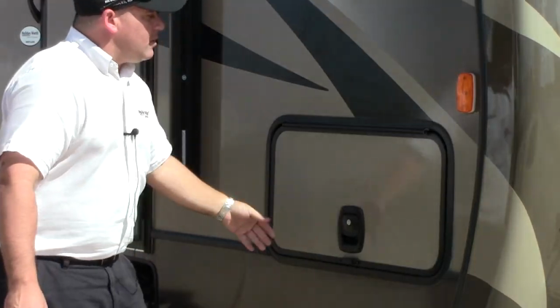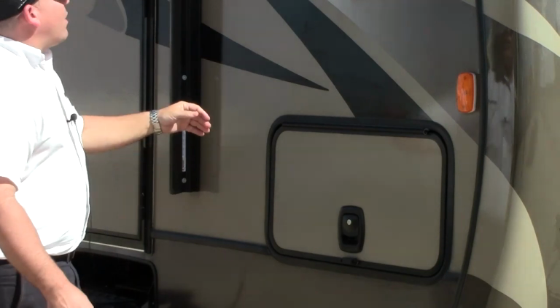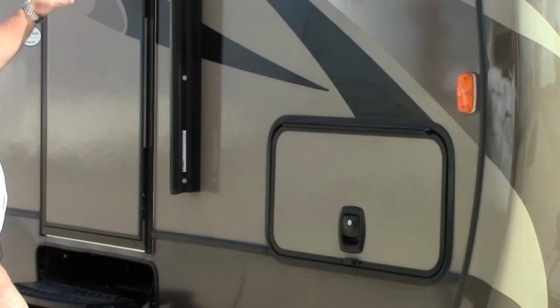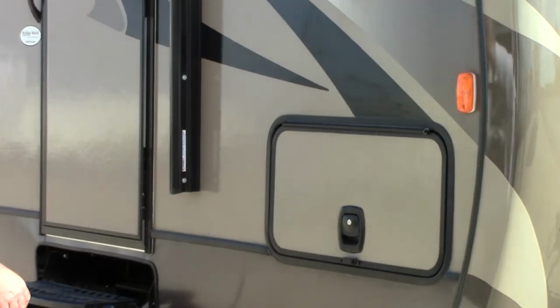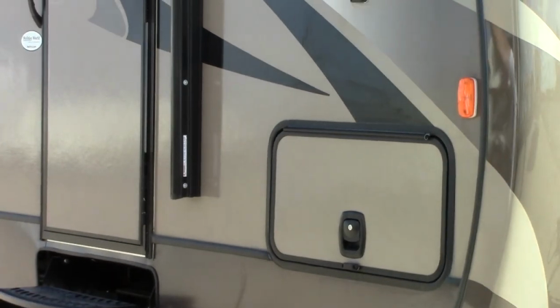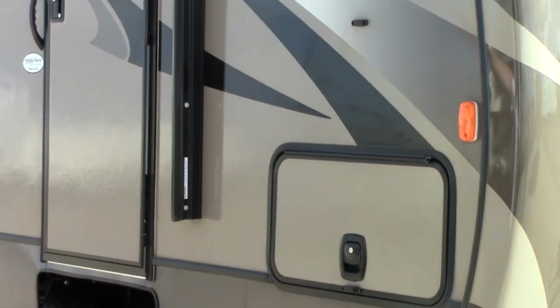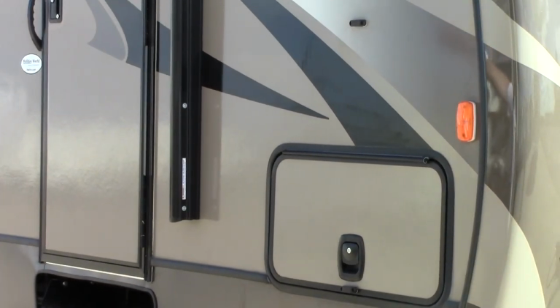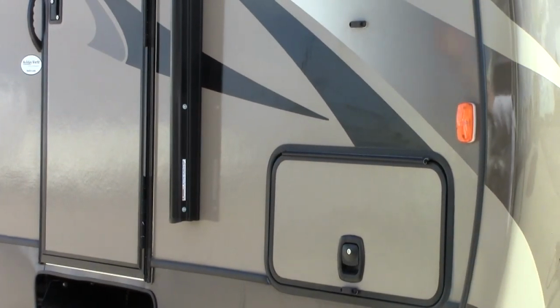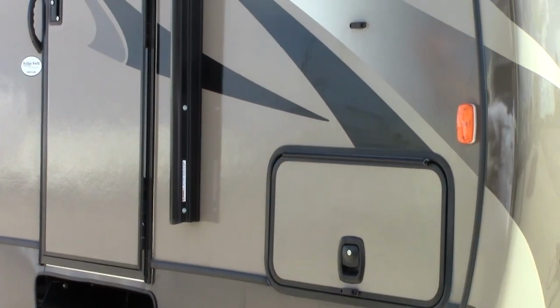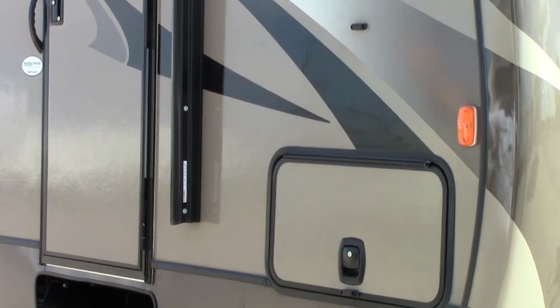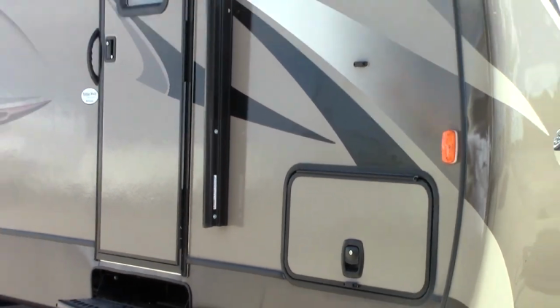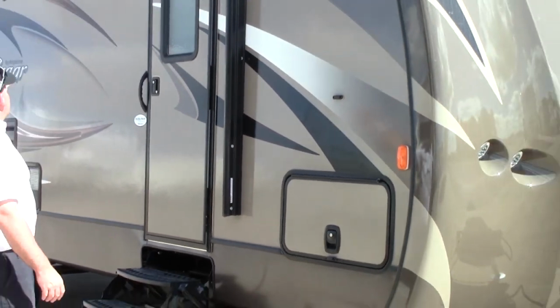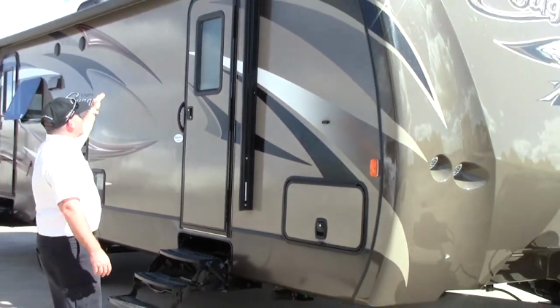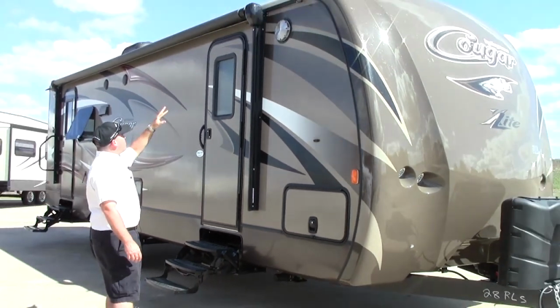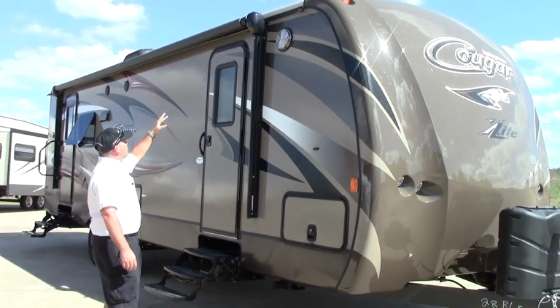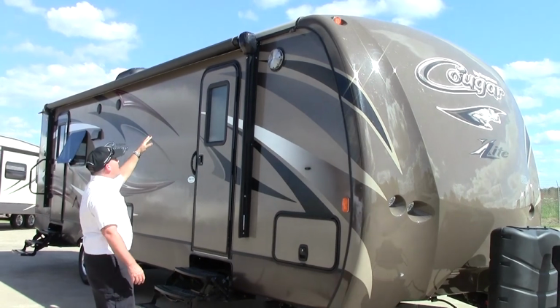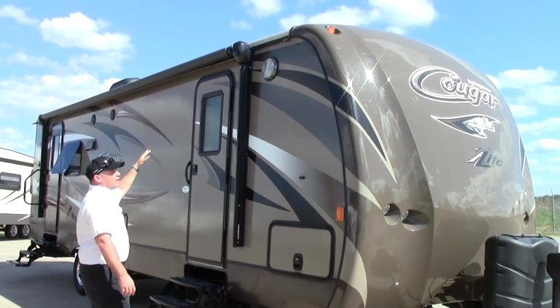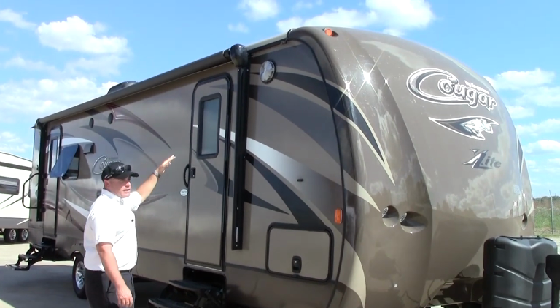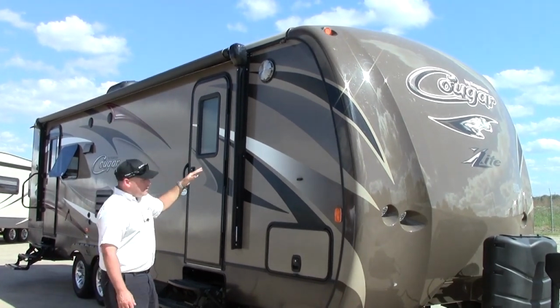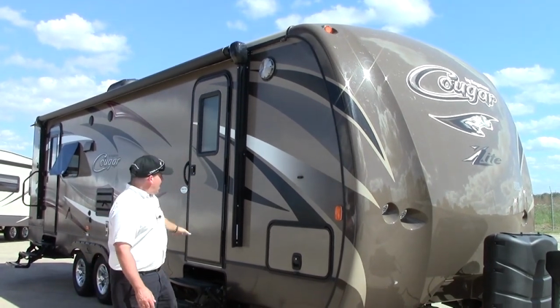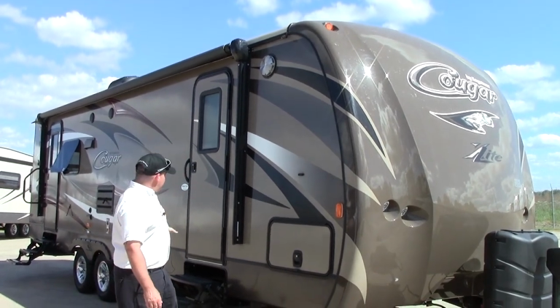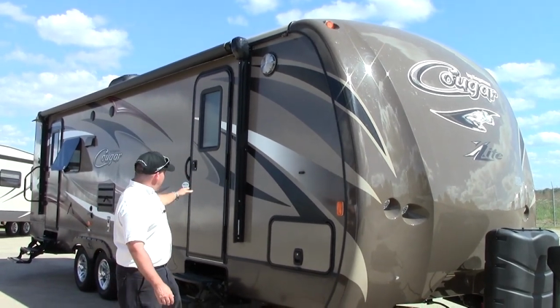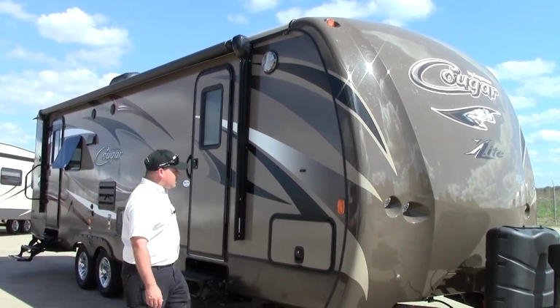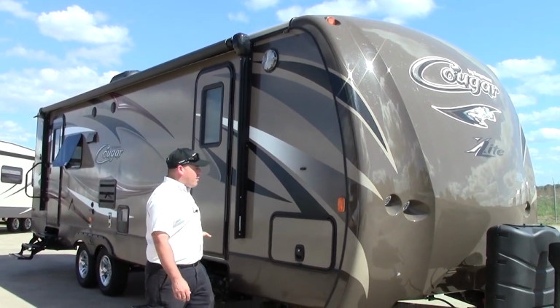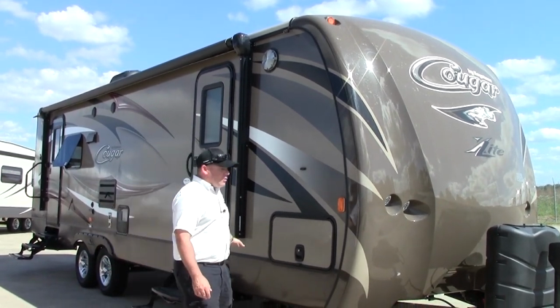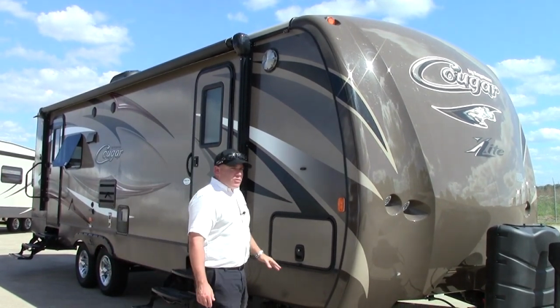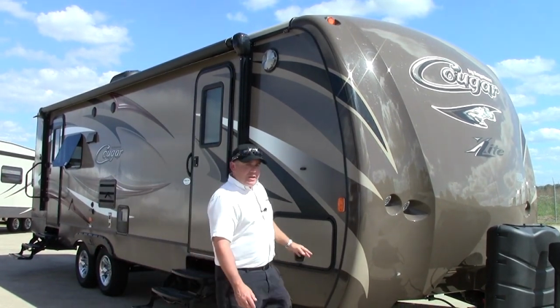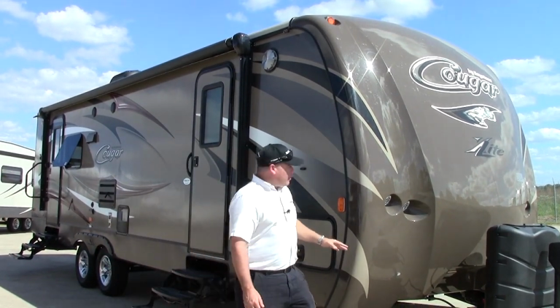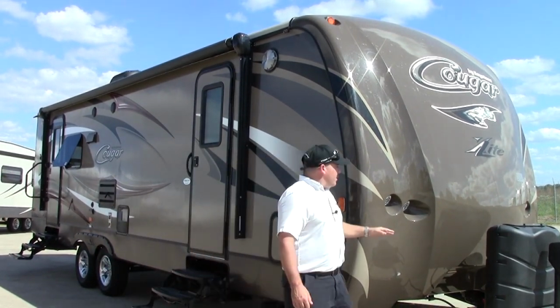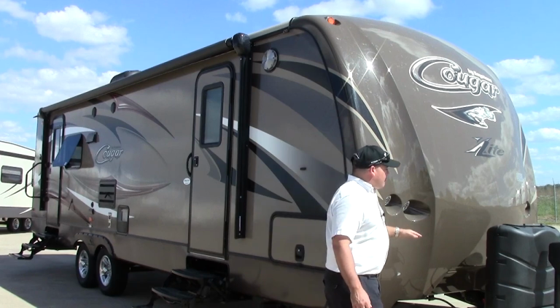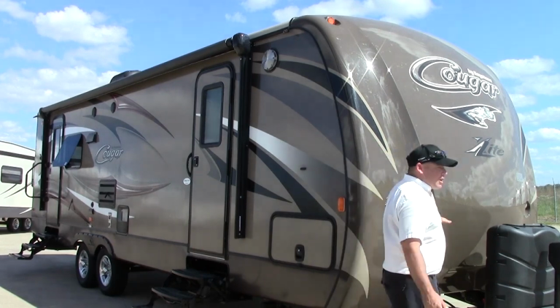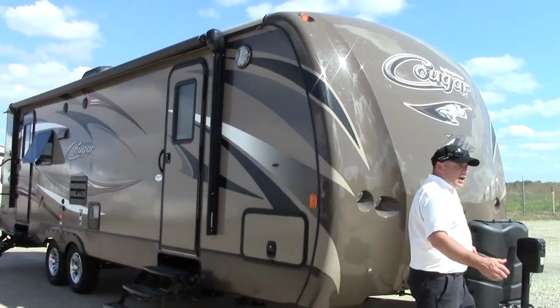We do have a very large one-touch power awning. You have speakers outside and great LED lighting. This is an entrance to the bedroom — we'll show you that here in a bit. Coming around to the other side.